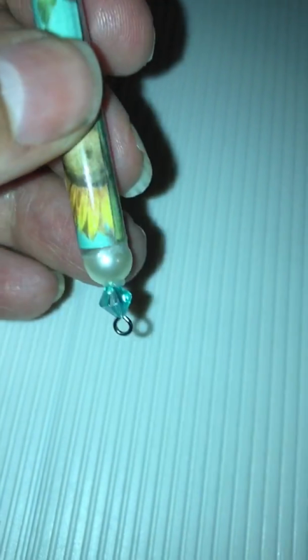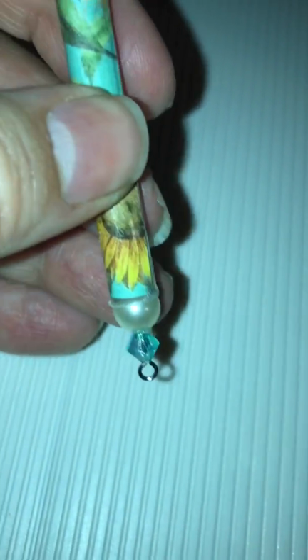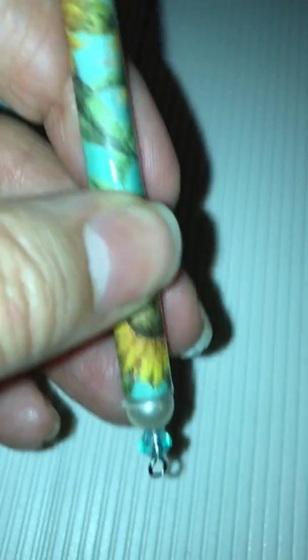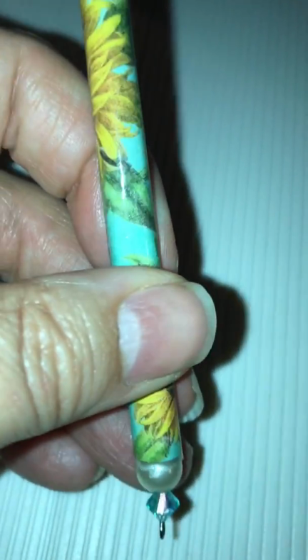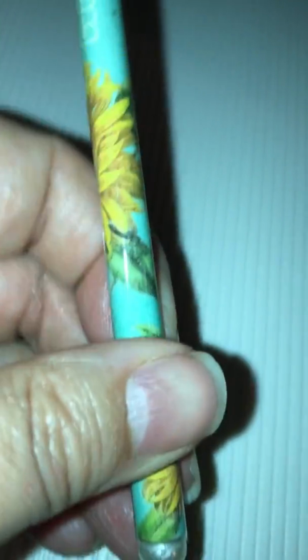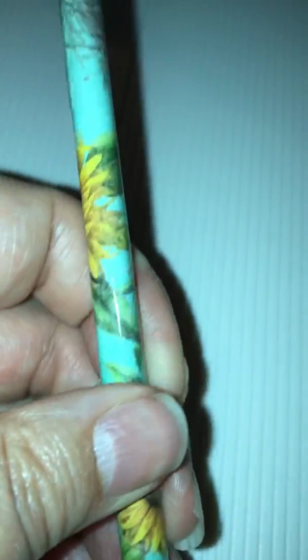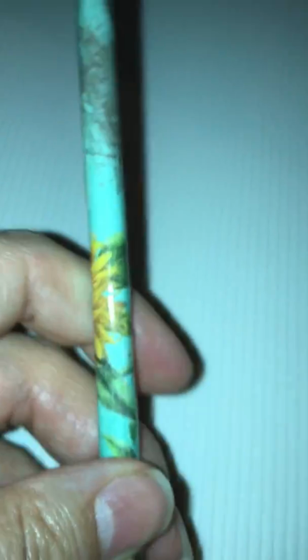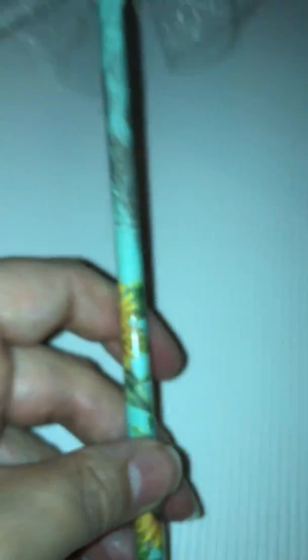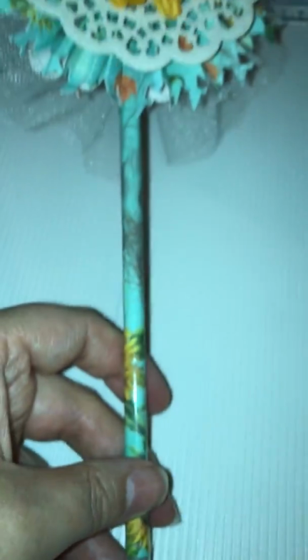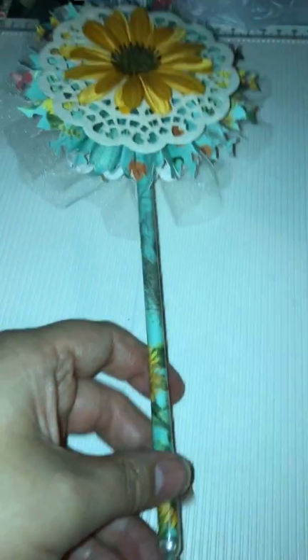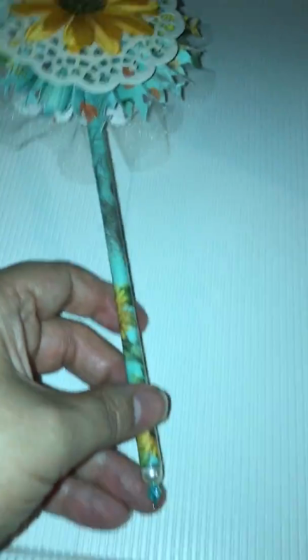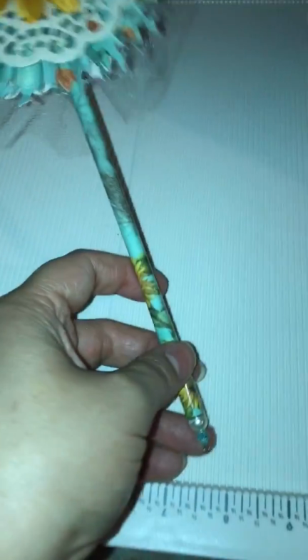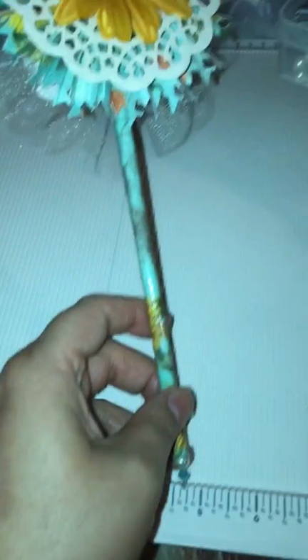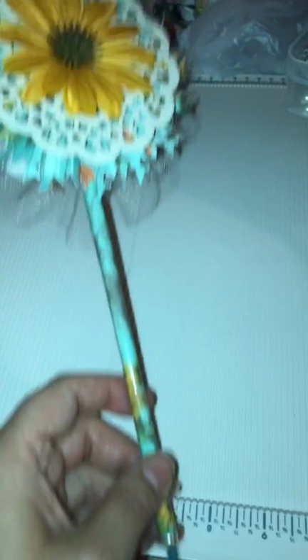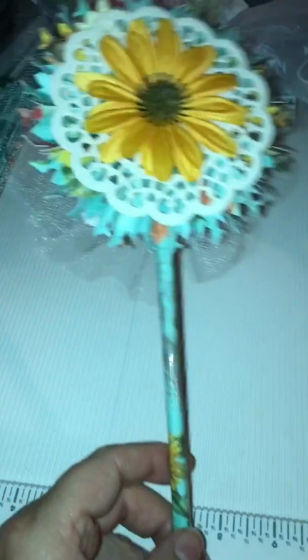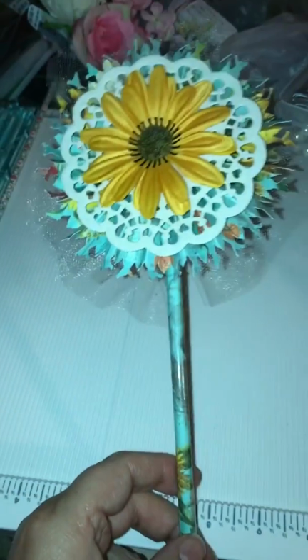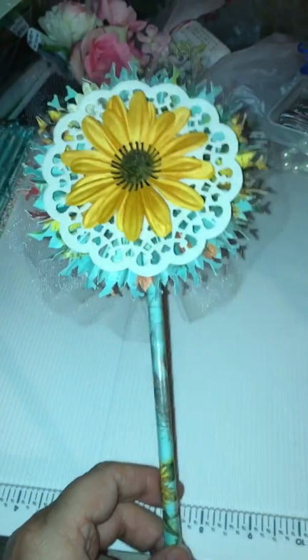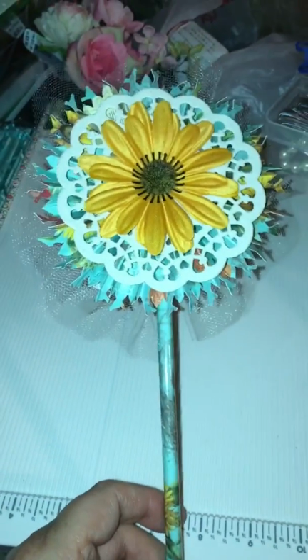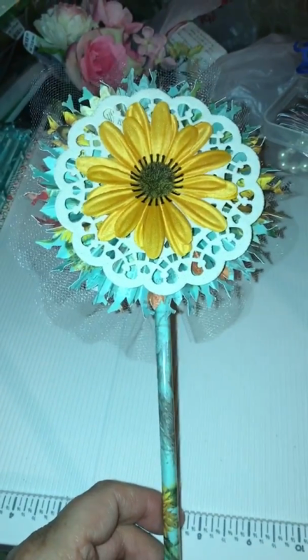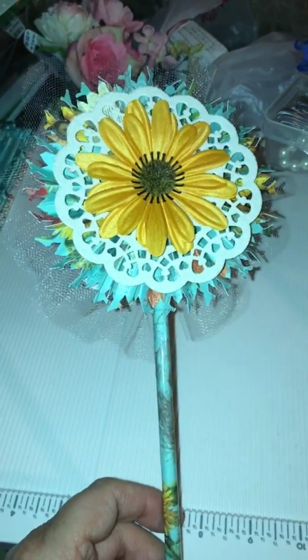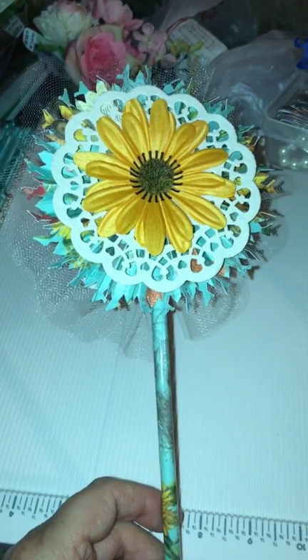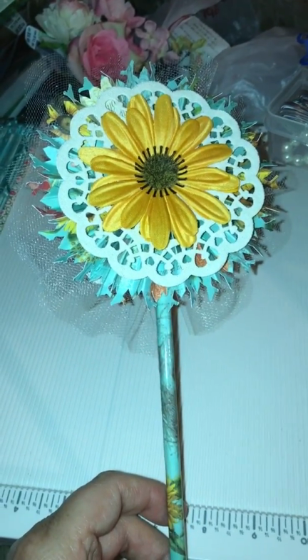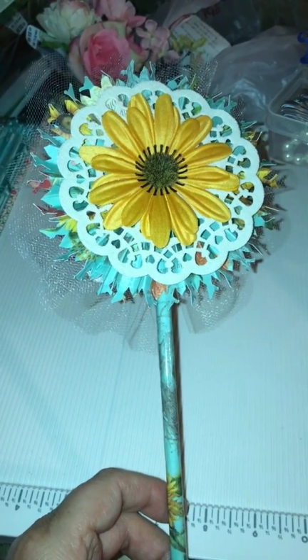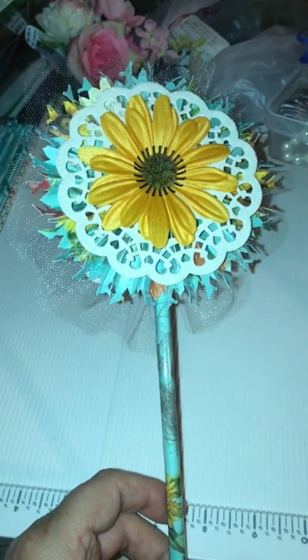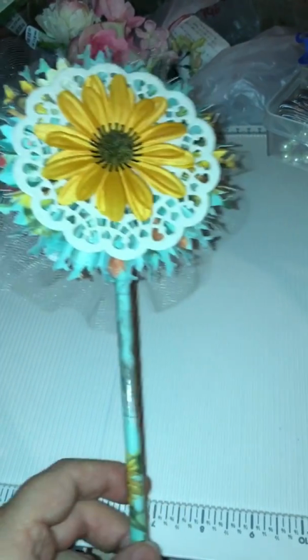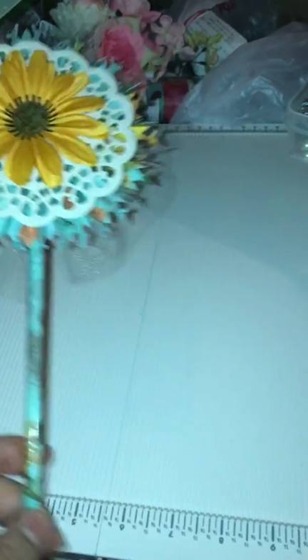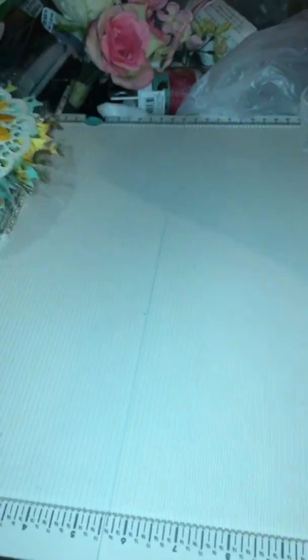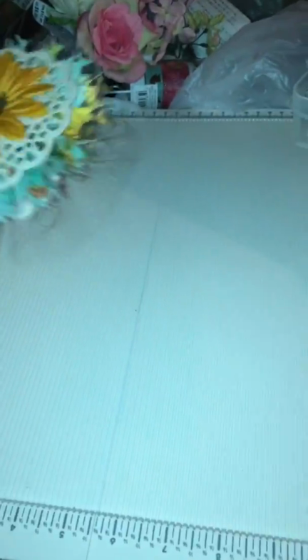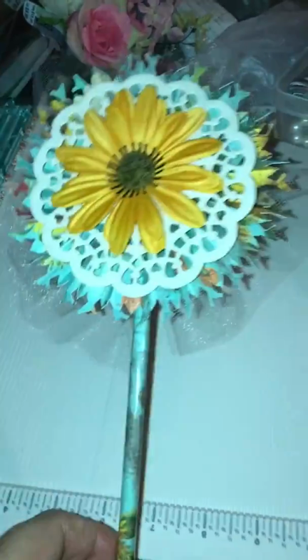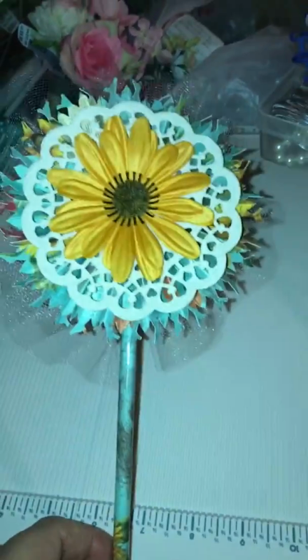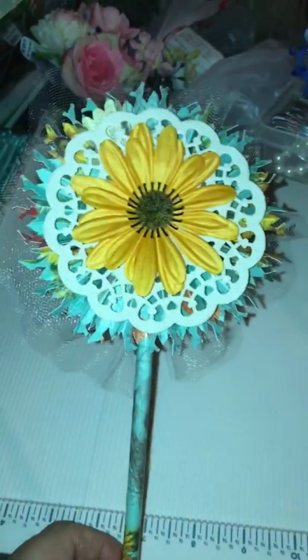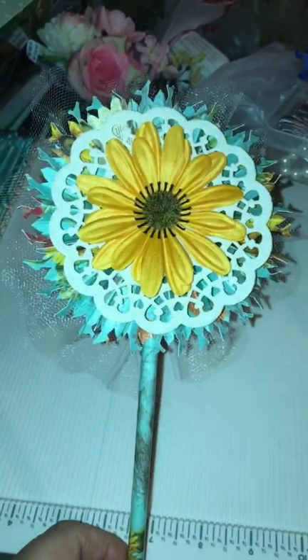I was spending most of my time altering the sticks — the straws, whatever you want to call them. So that's wand one.